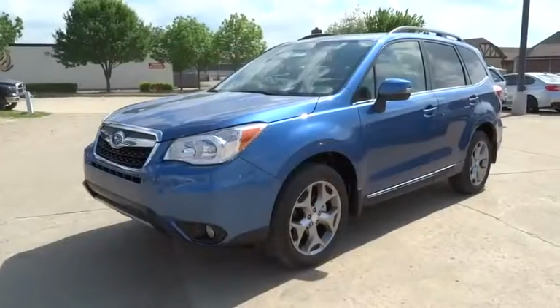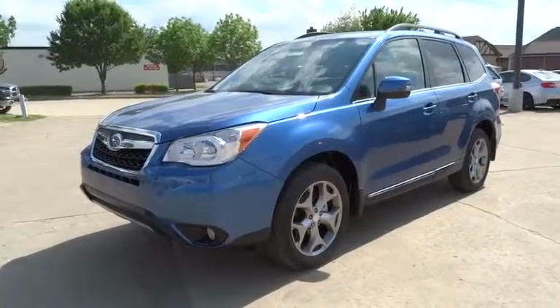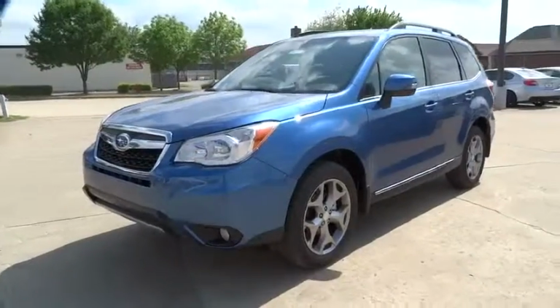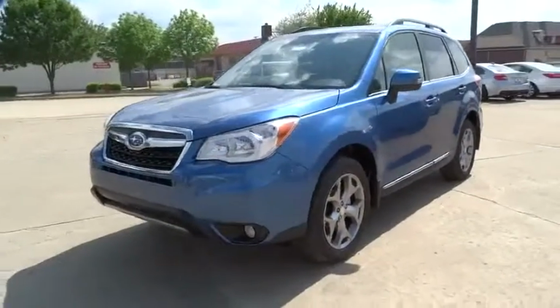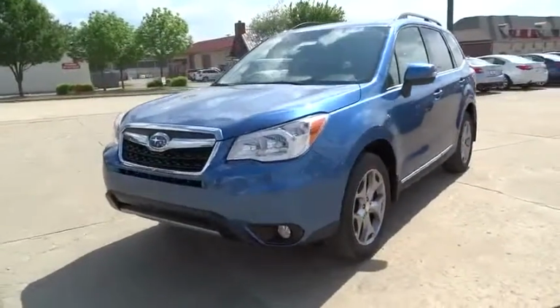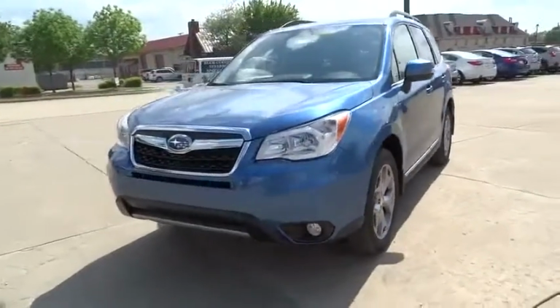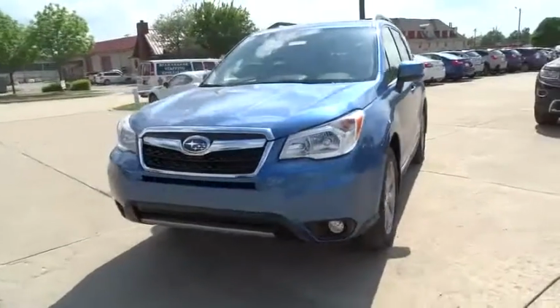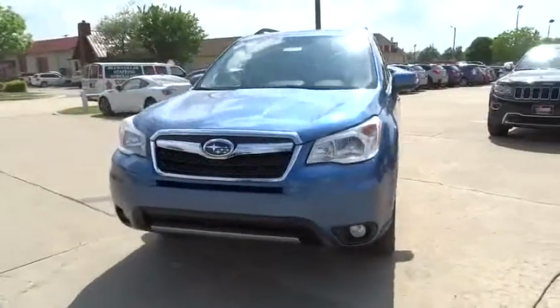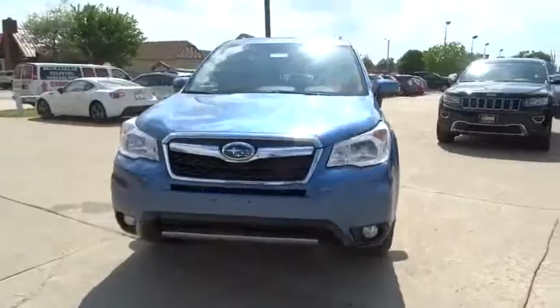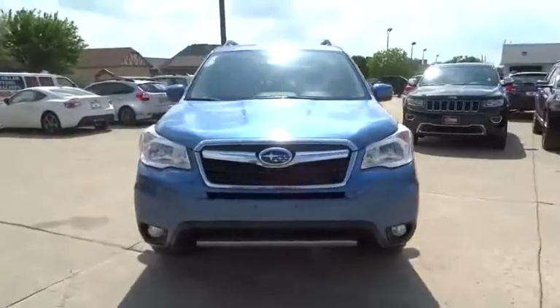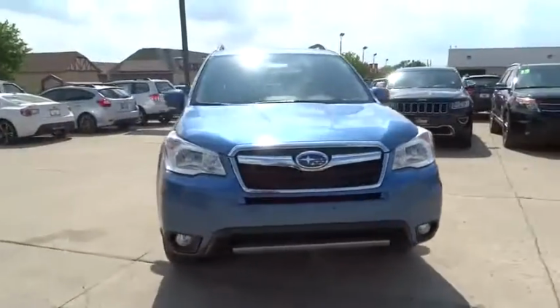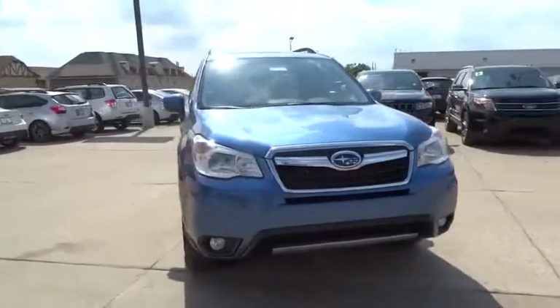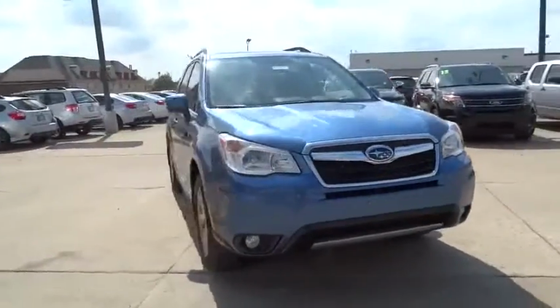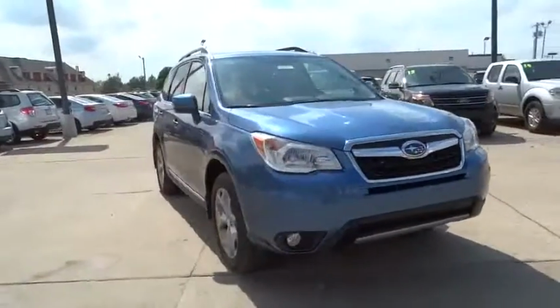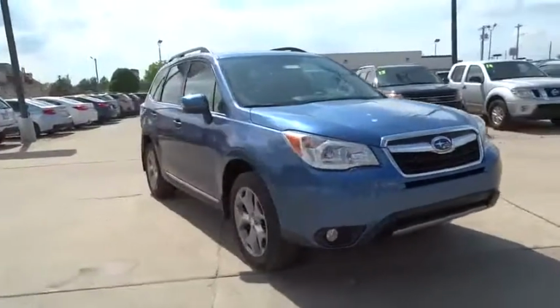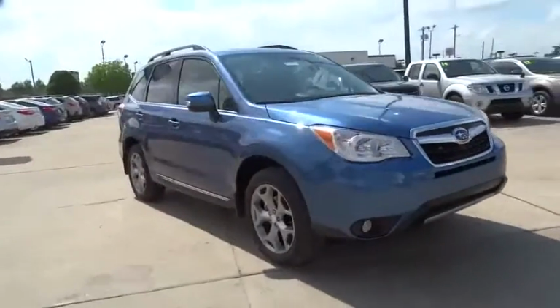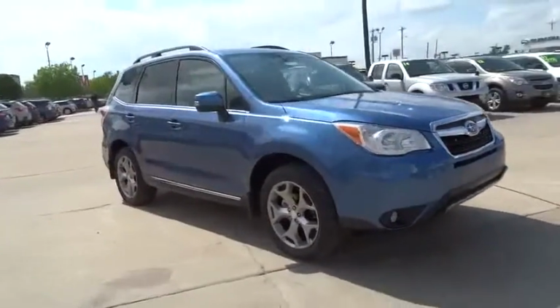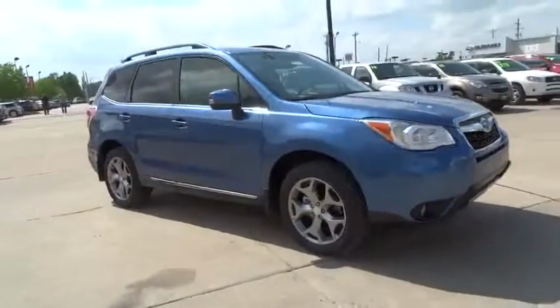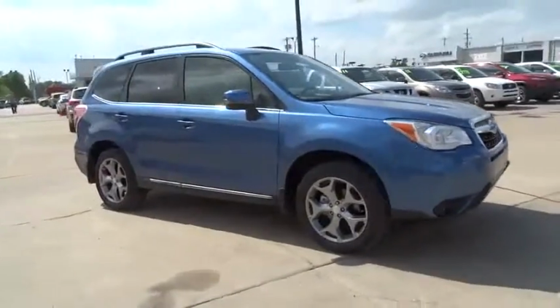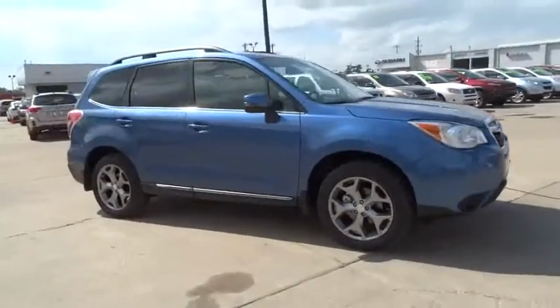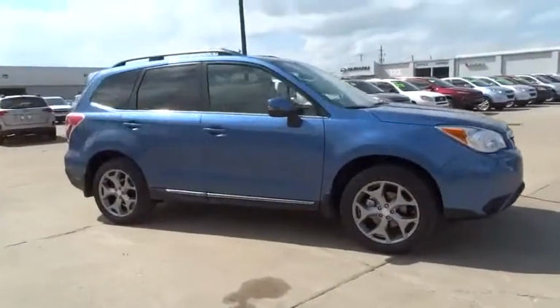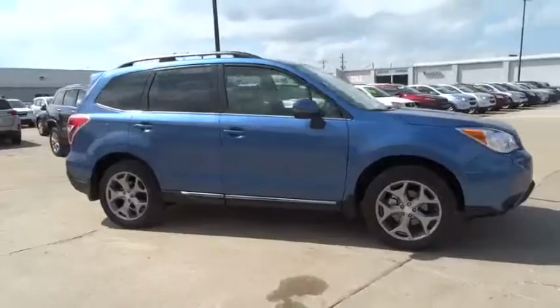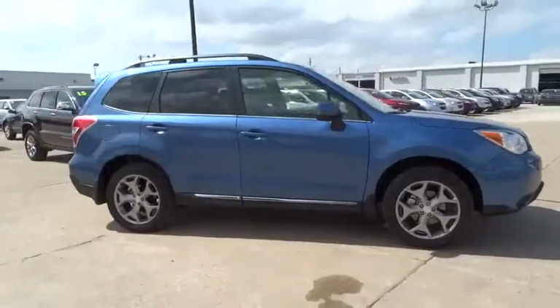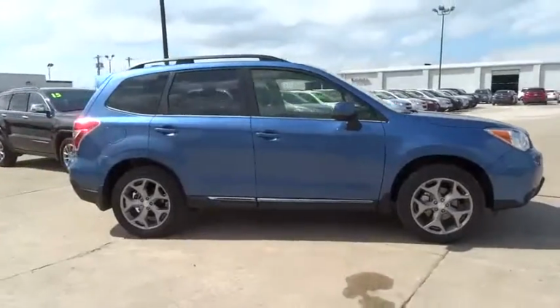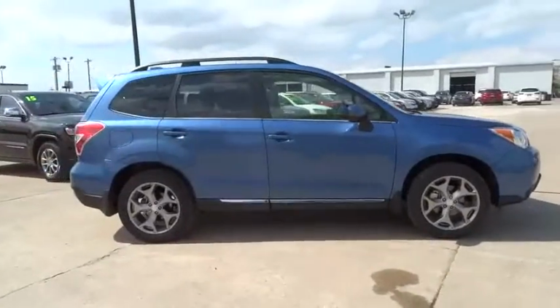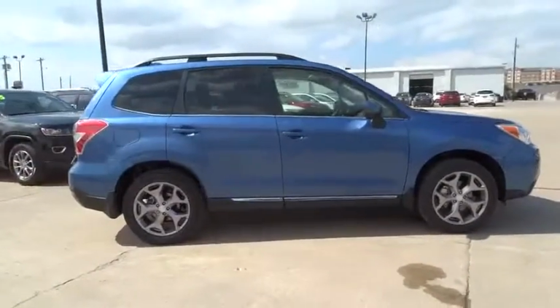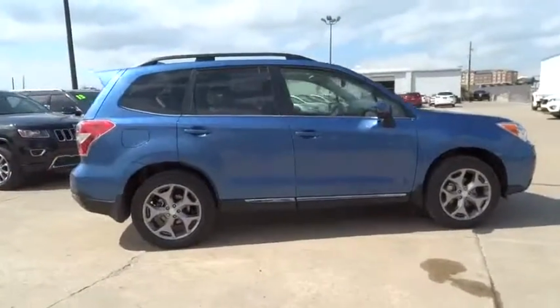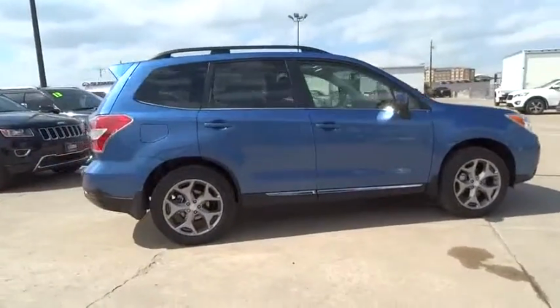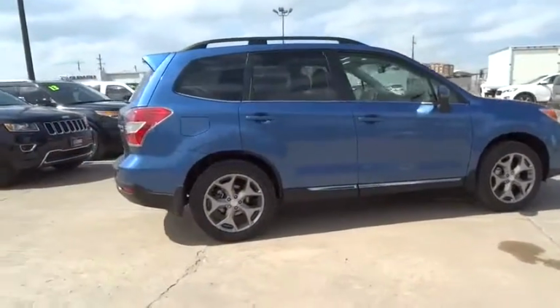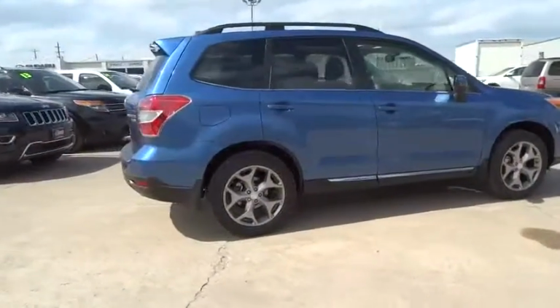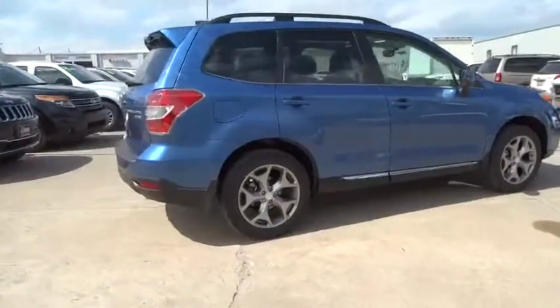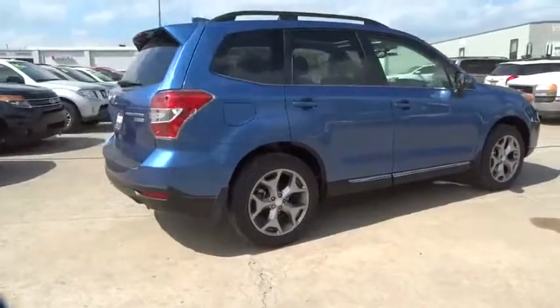The 2016 Subaru Forester. The Subaru Forester is a sensible, practical, and affordable vehicle. It has an impressive, comfortable ride and handles well. Here are some of this vehicle's great options.